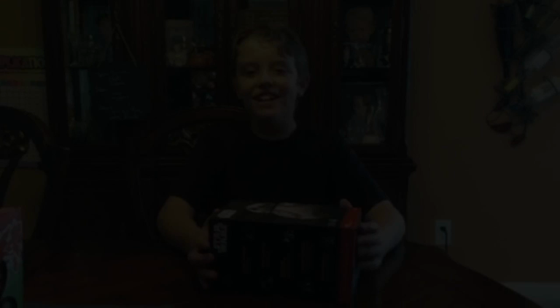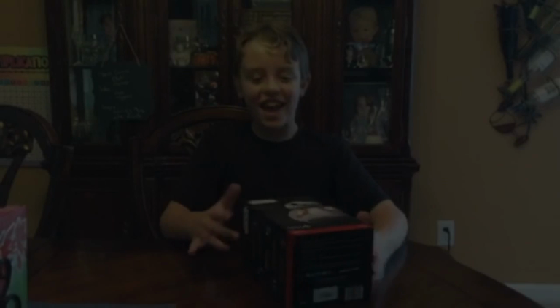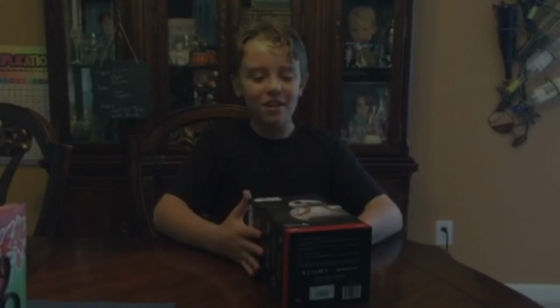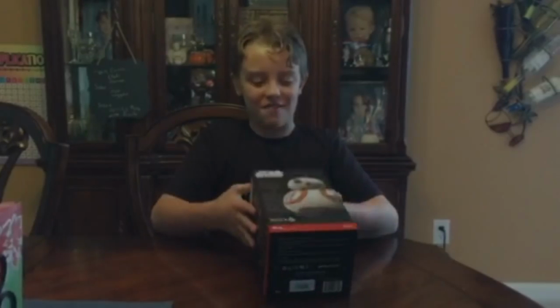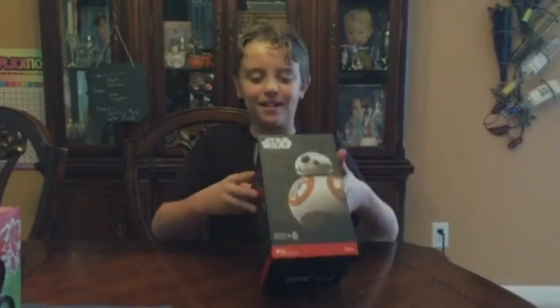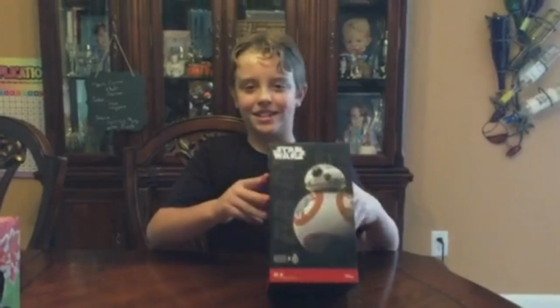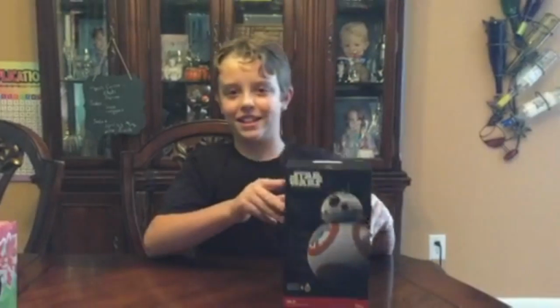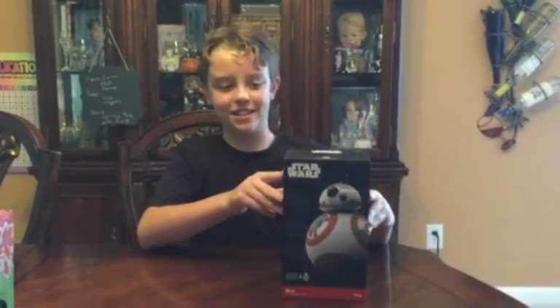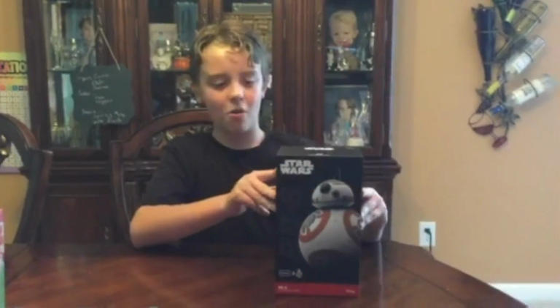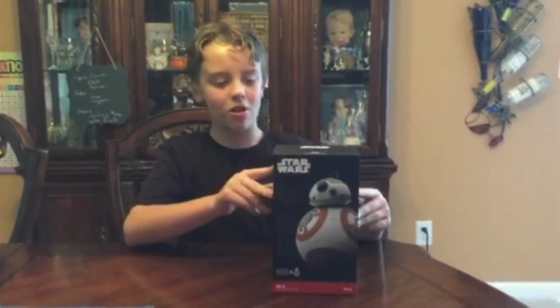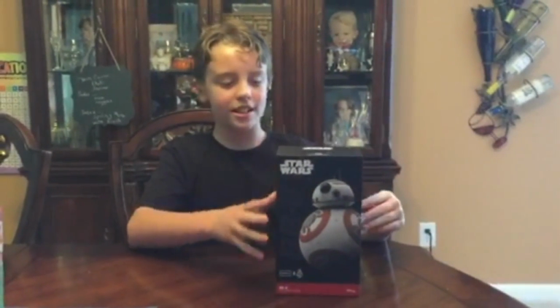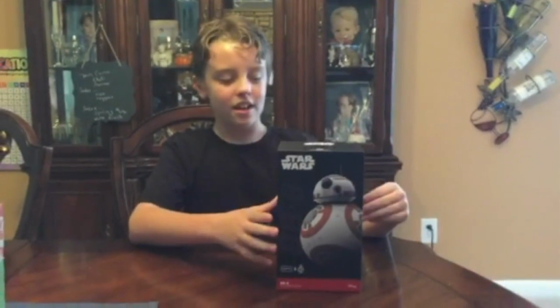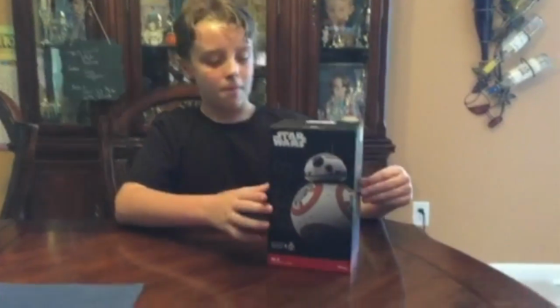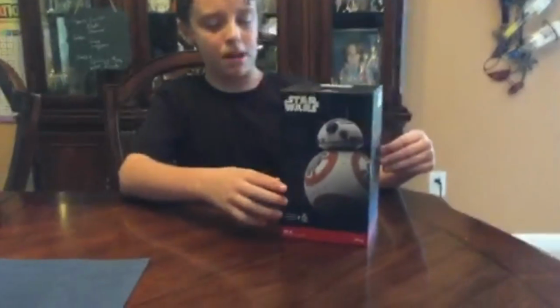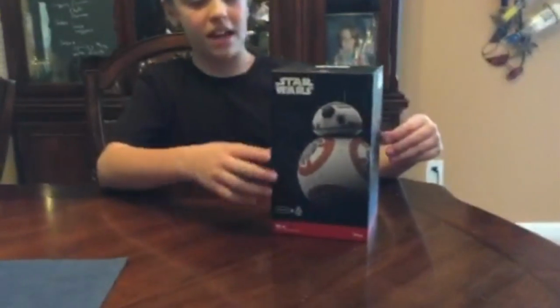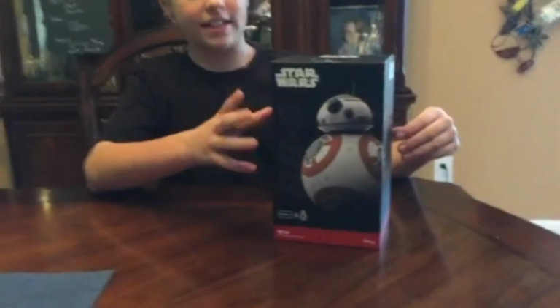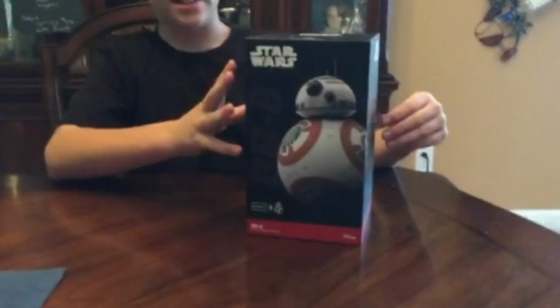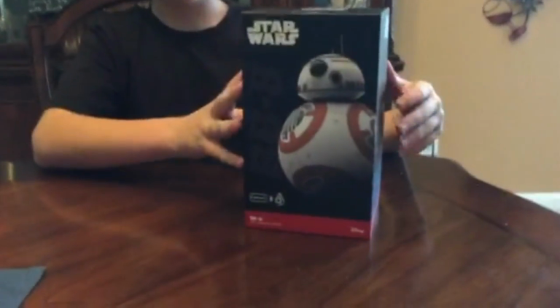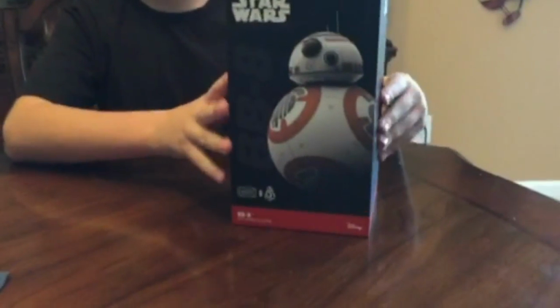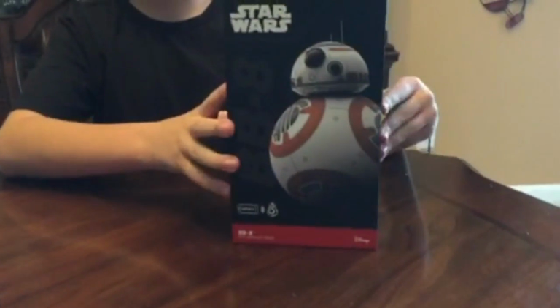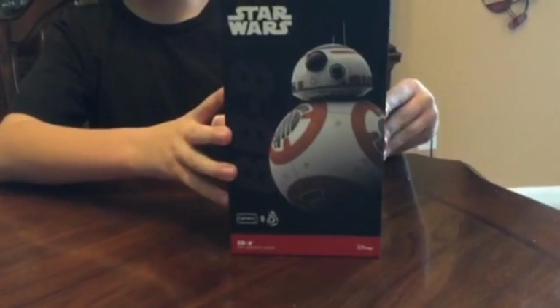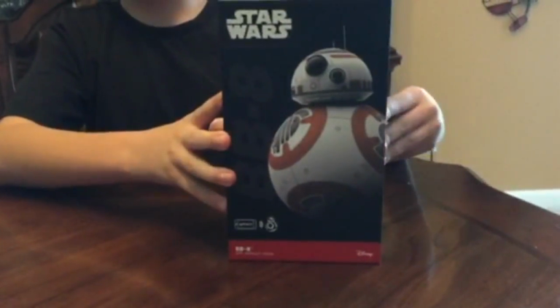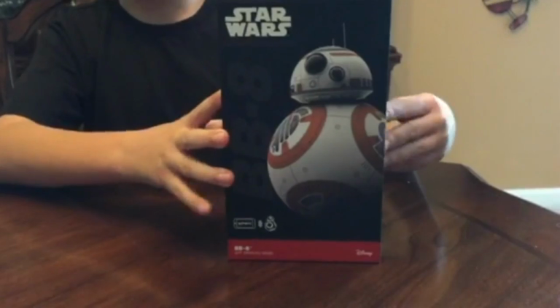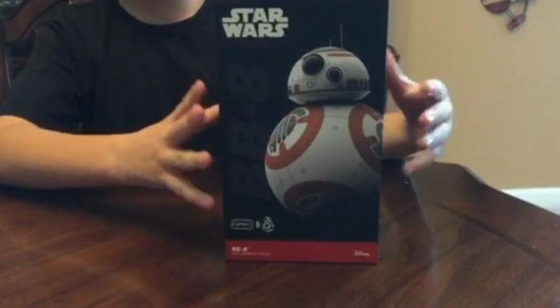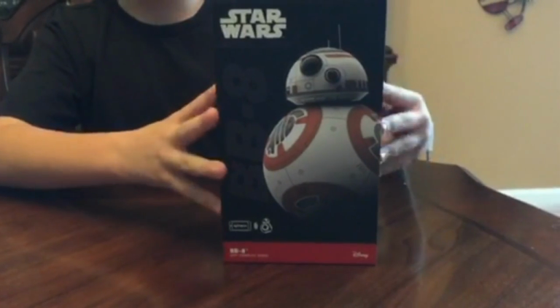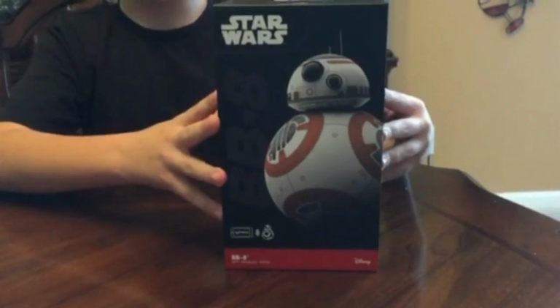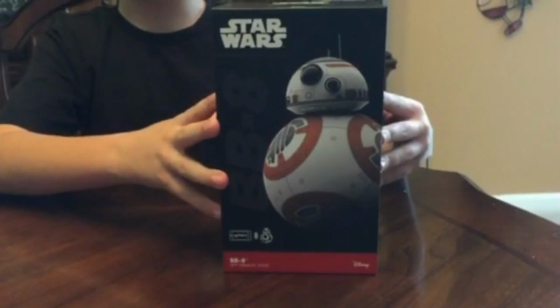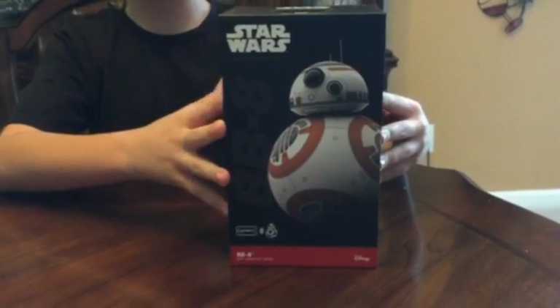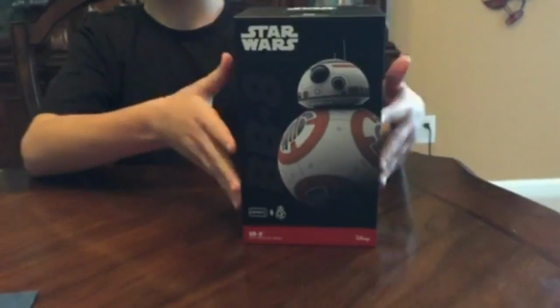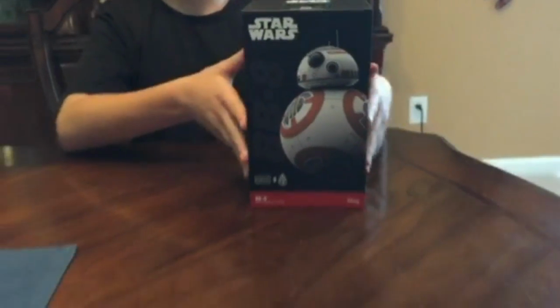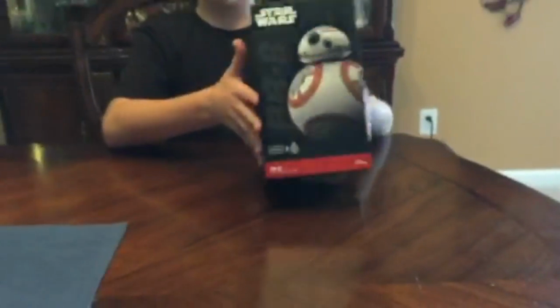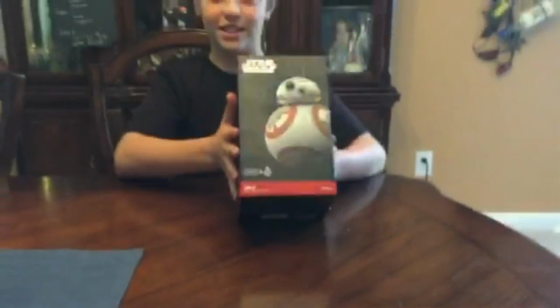Today we have purchased the Star Wars BB-8 by Sphero and we thought we would make an unboxing video for it.